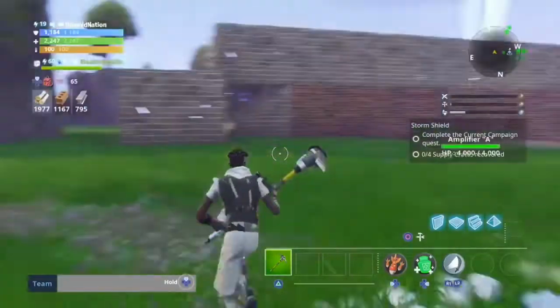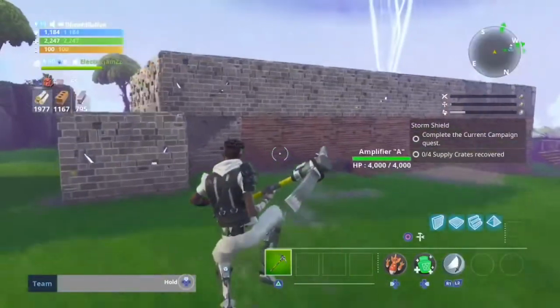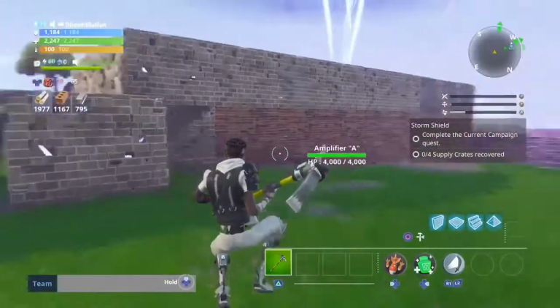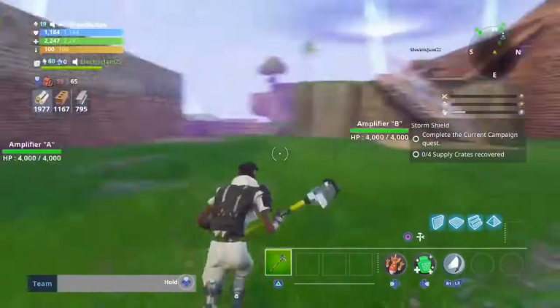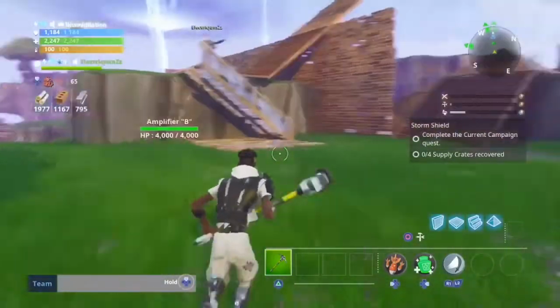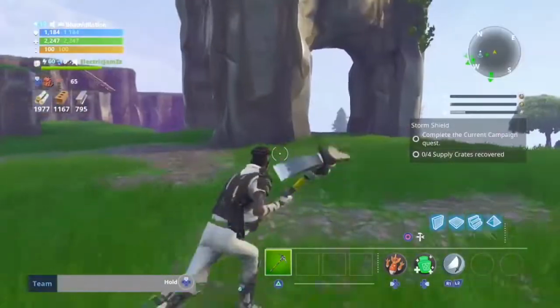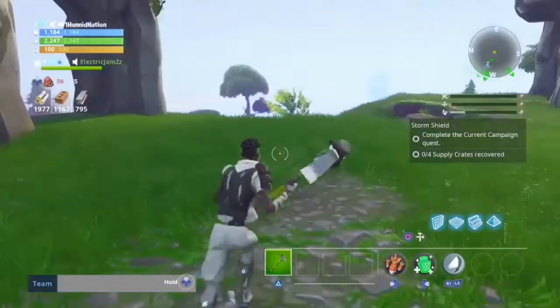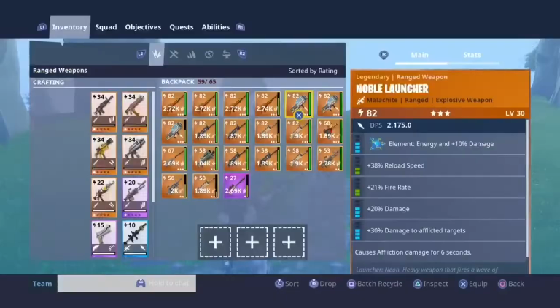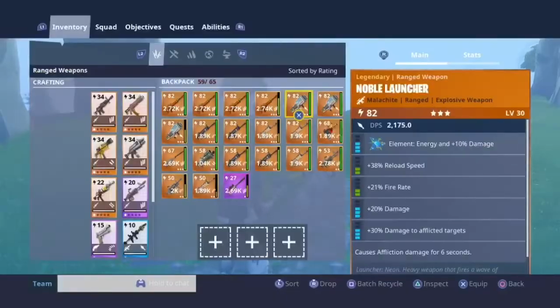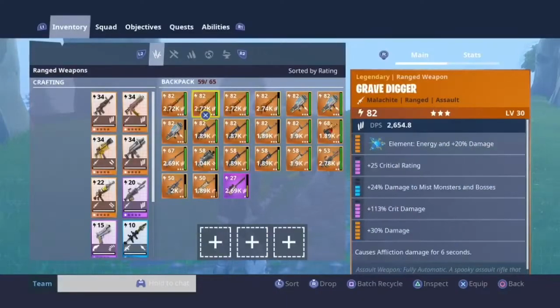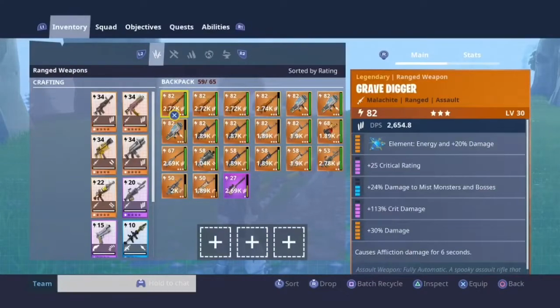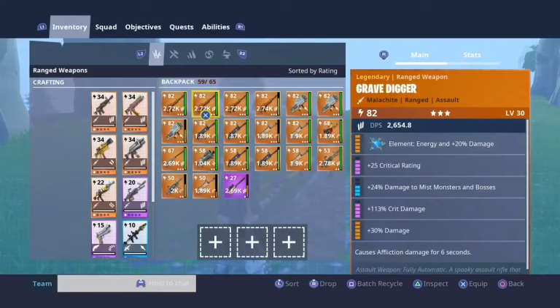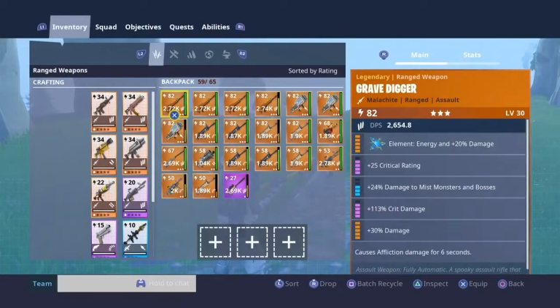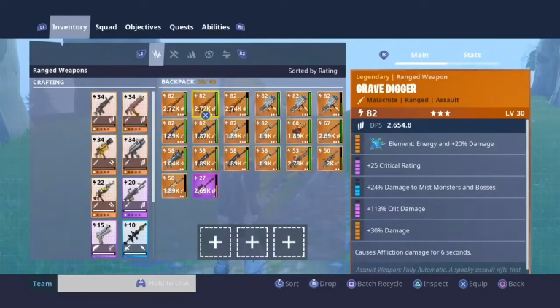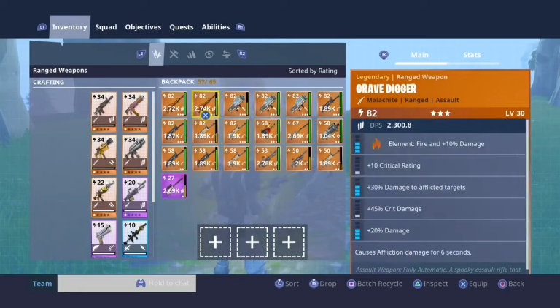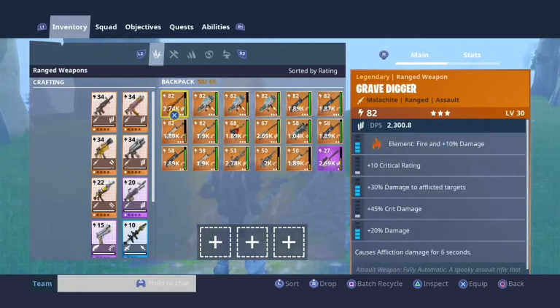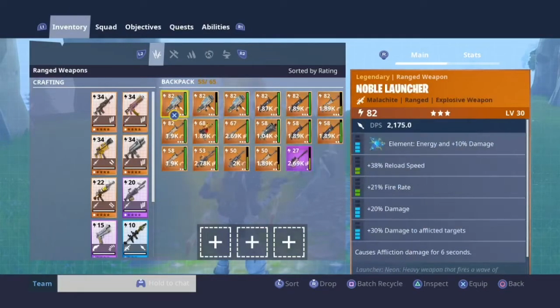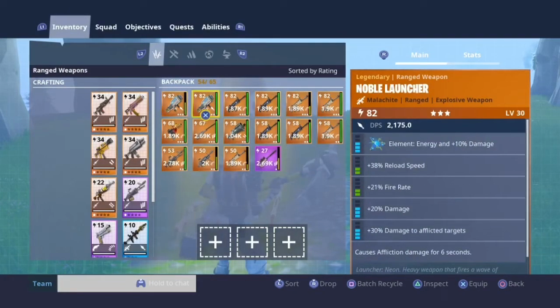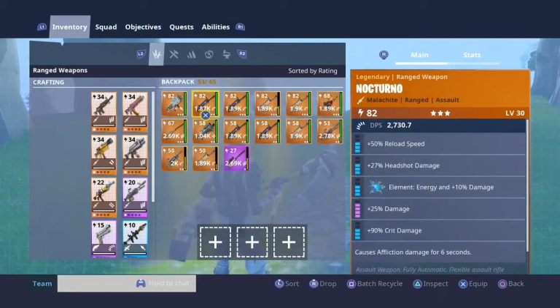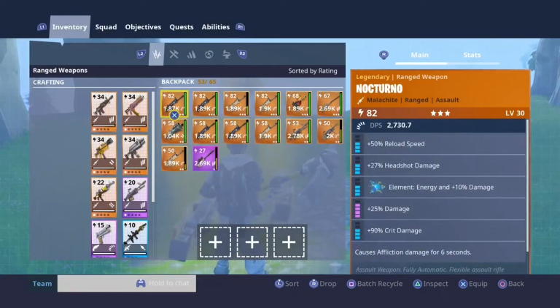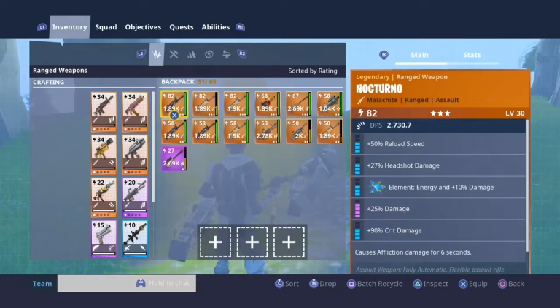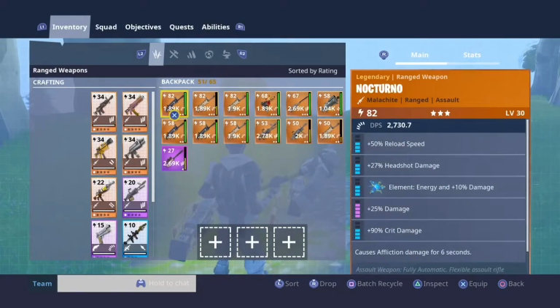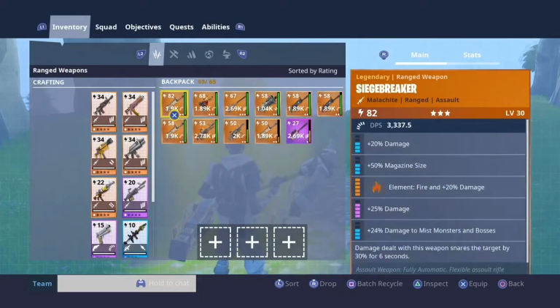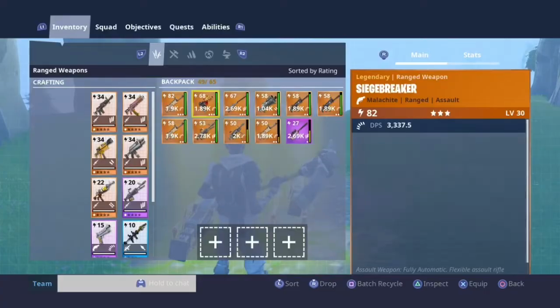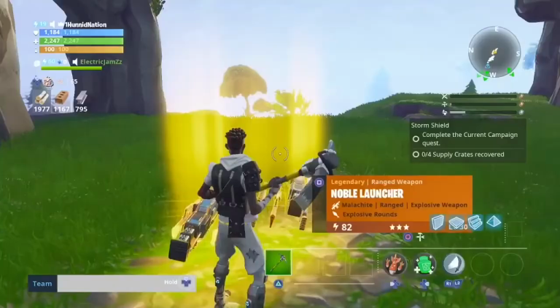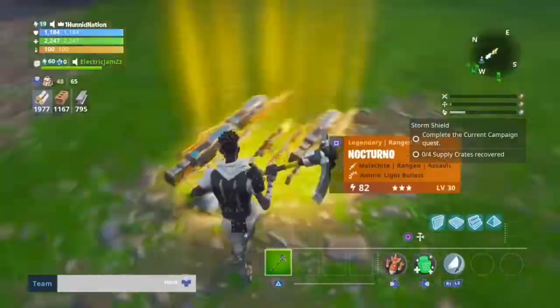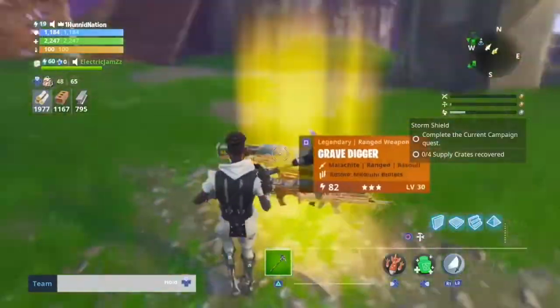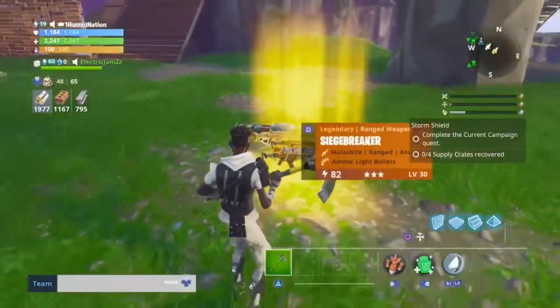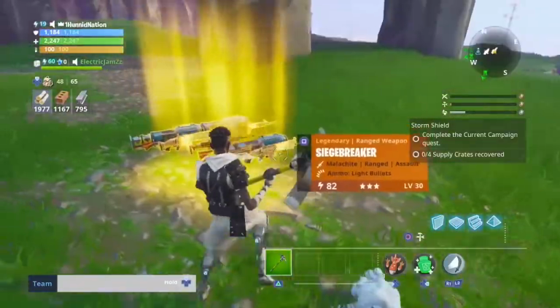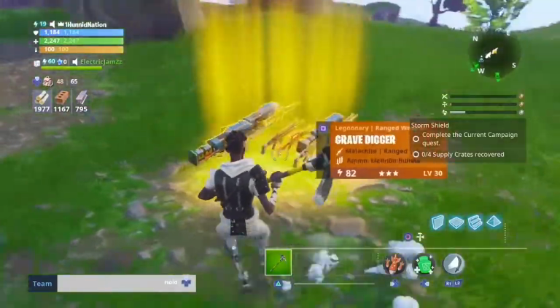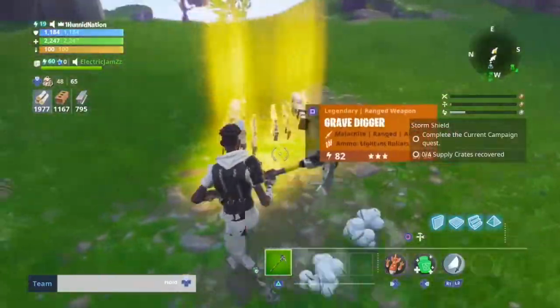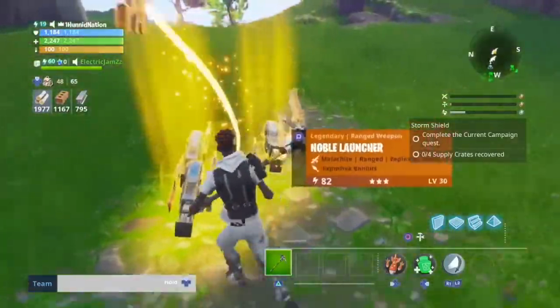So today I got a cool glitch for y'all on Save the World. It's a glitch video on how to duplicate guns. We've already duplicated all these Grave Diggers, Noble Launchers, Nocturnos, and a little bit of Siege Breakers — some of them are still in my storage.